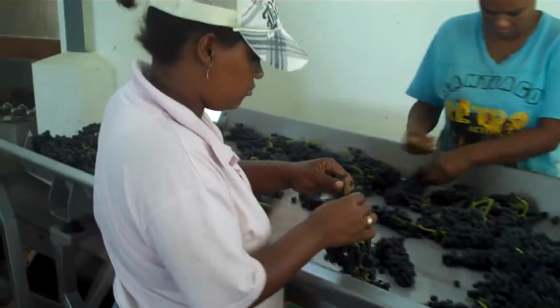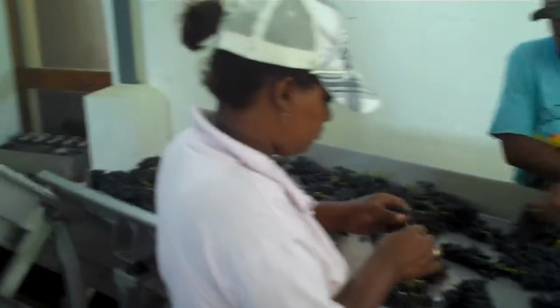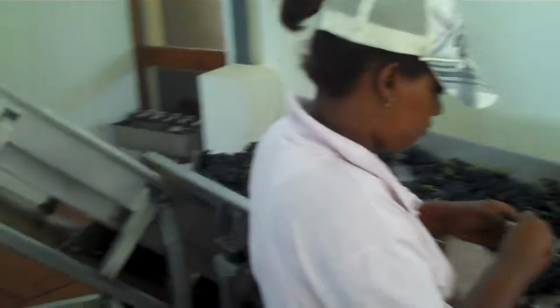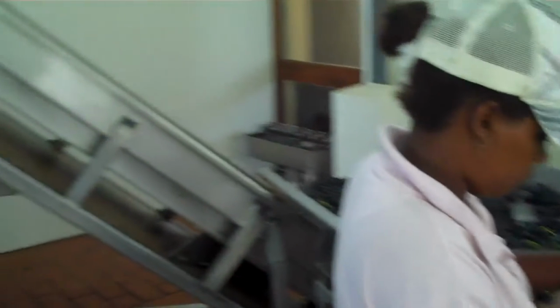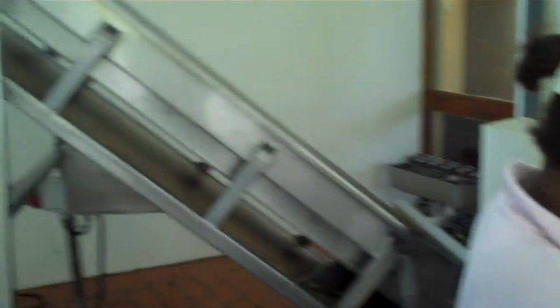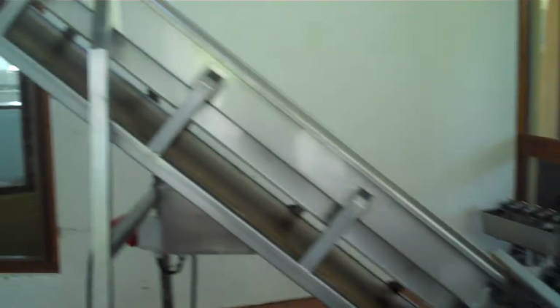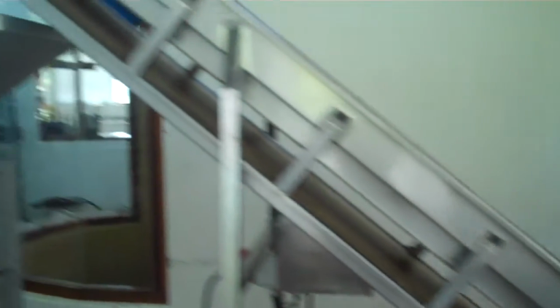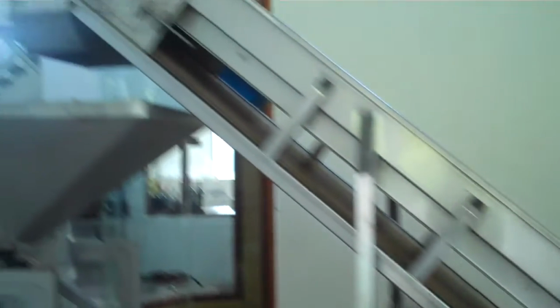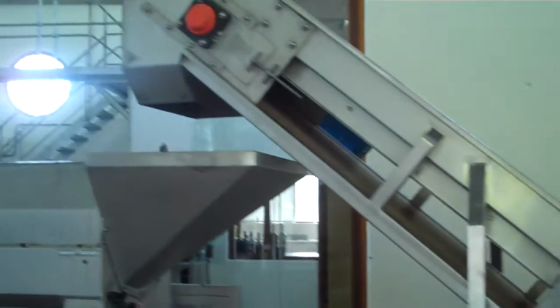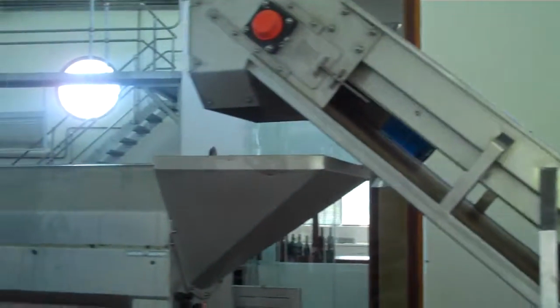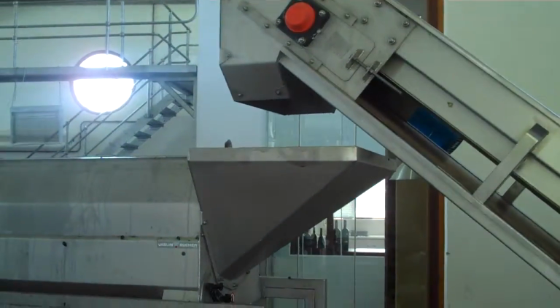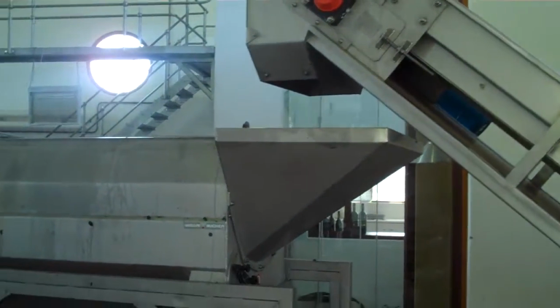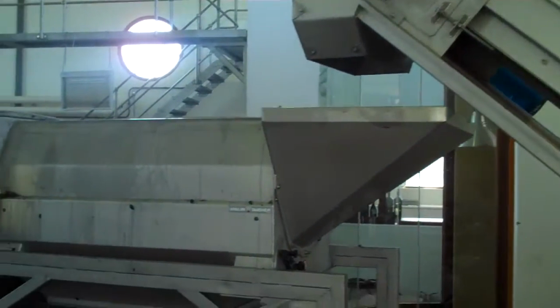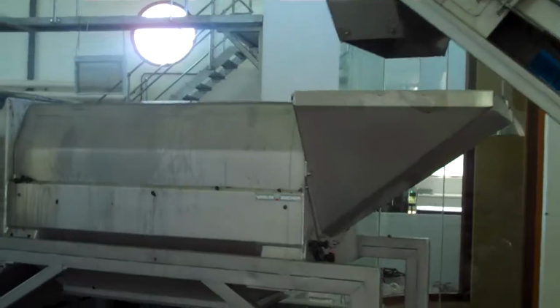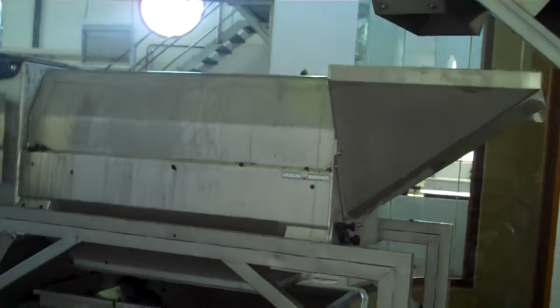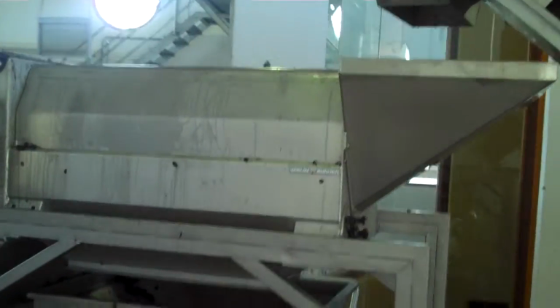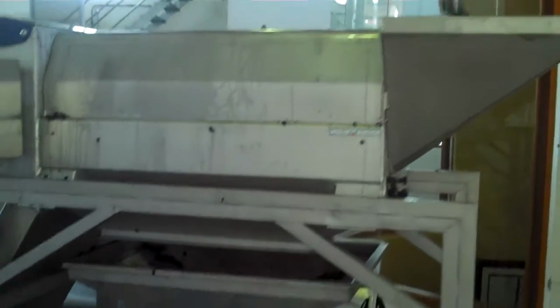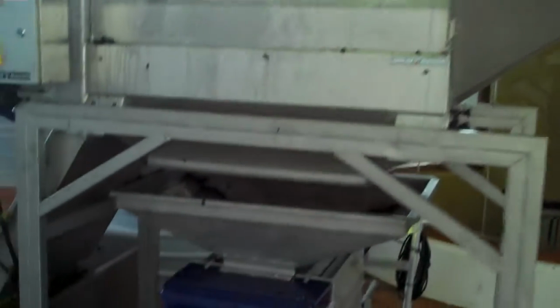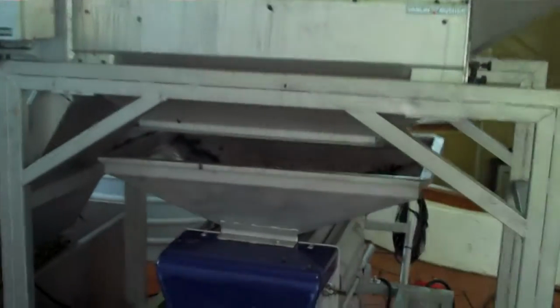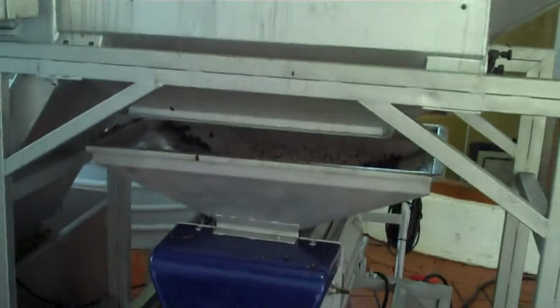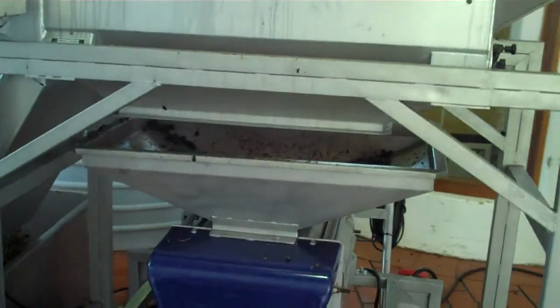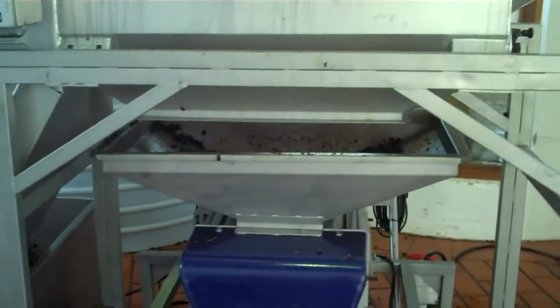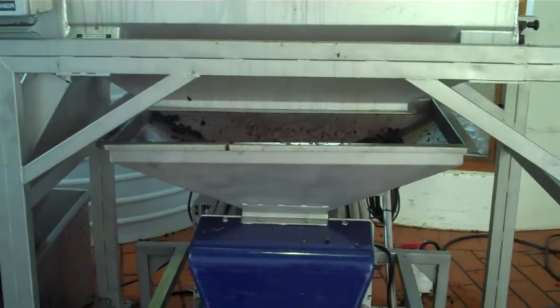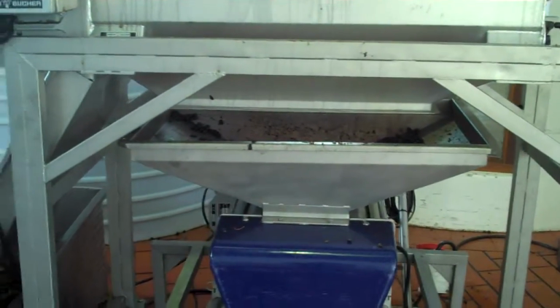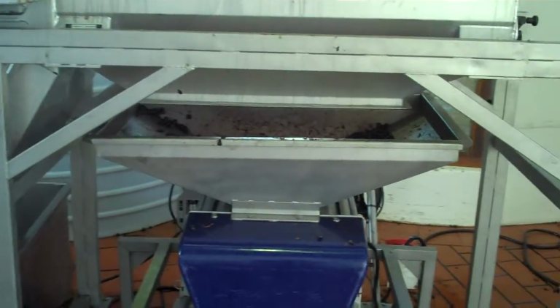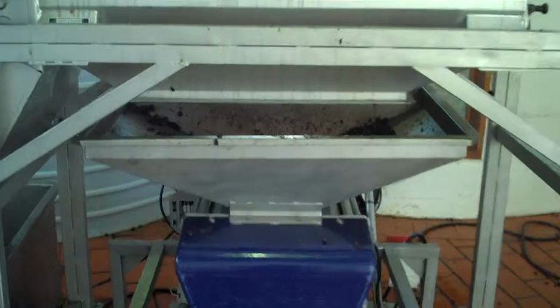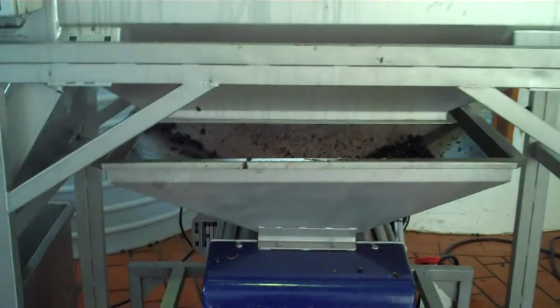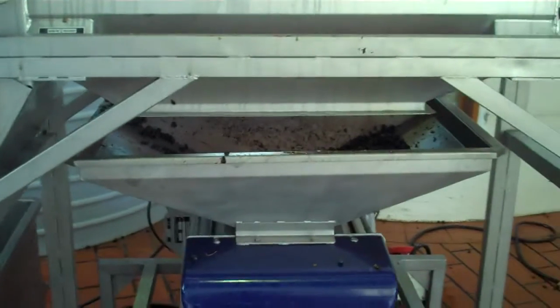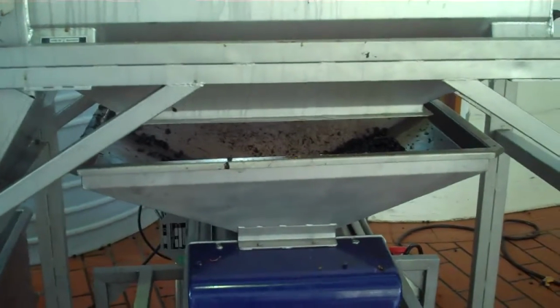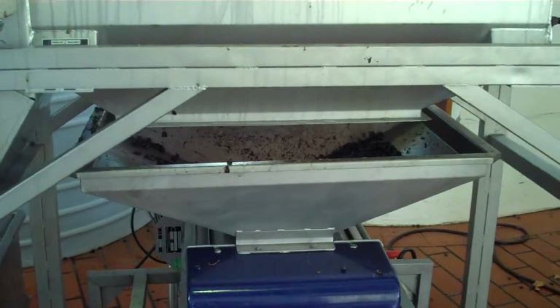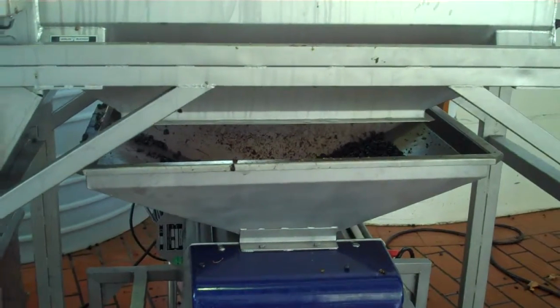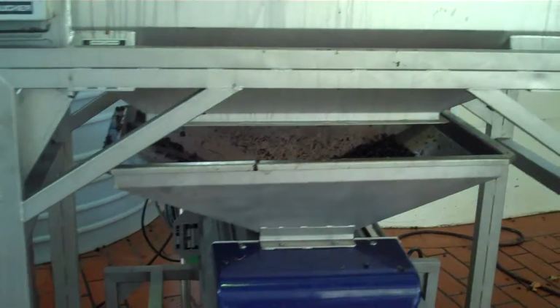It goes up the conveyor. It goes into the destemmer. Down the crusher, which is set very, very wide in order to keep the berries quite whole.